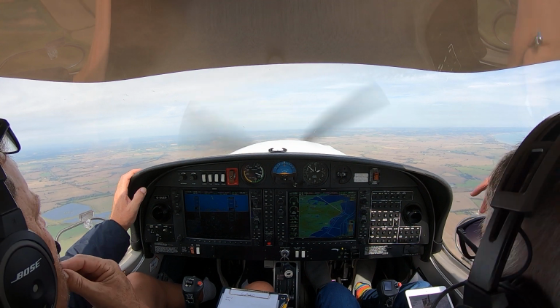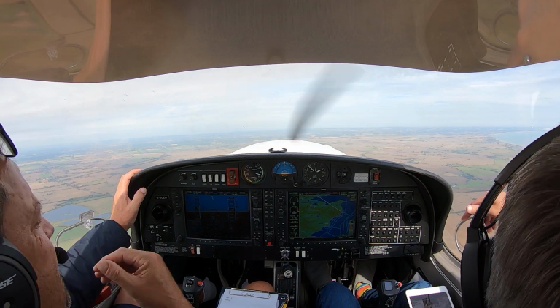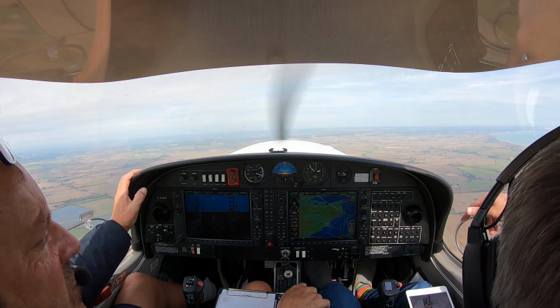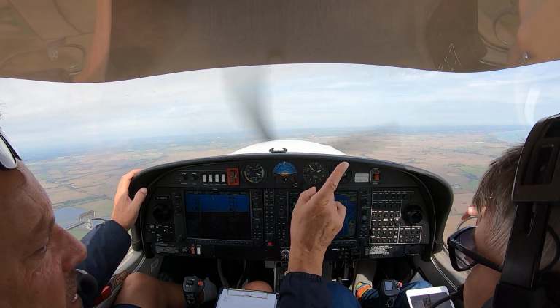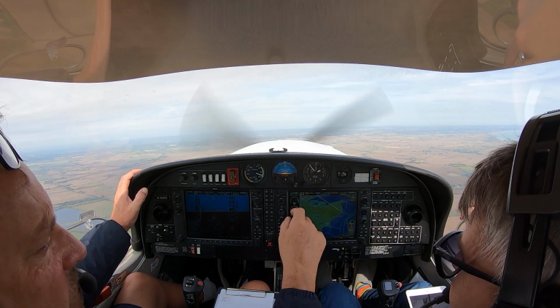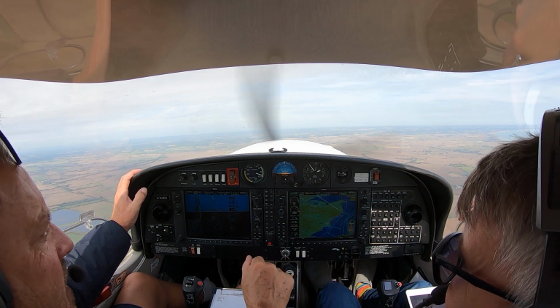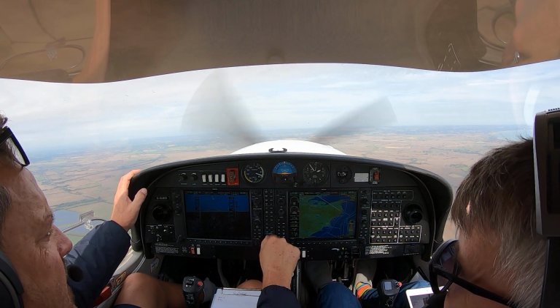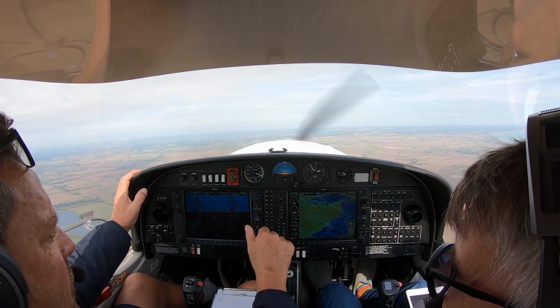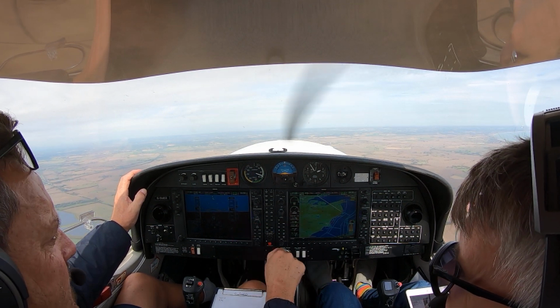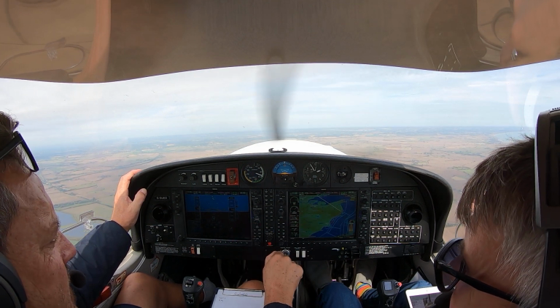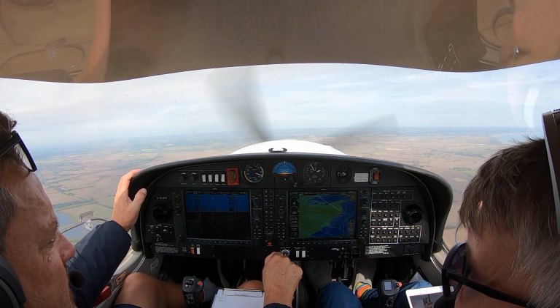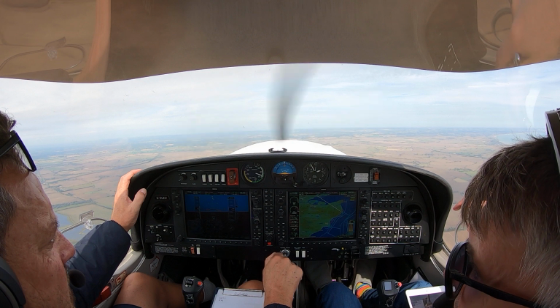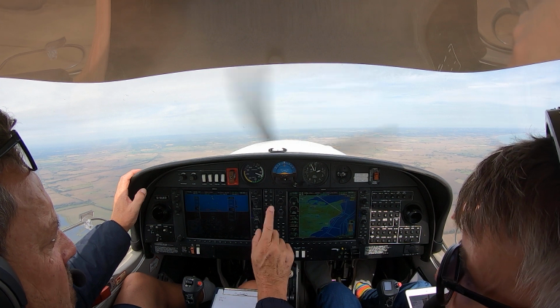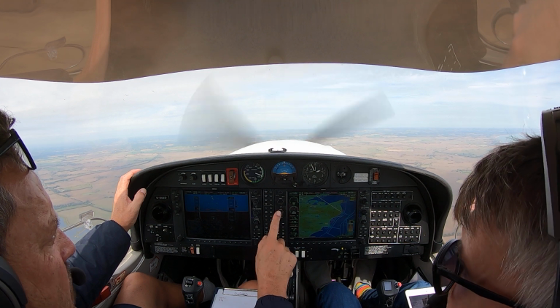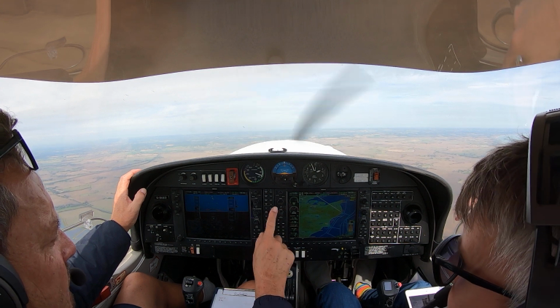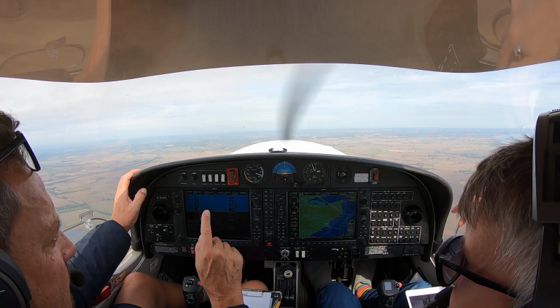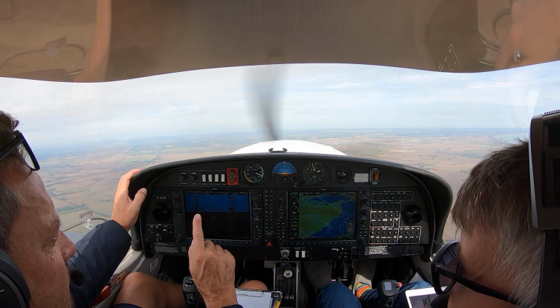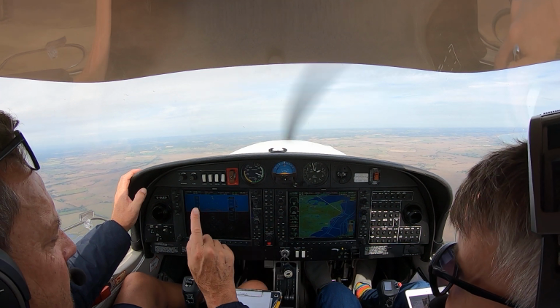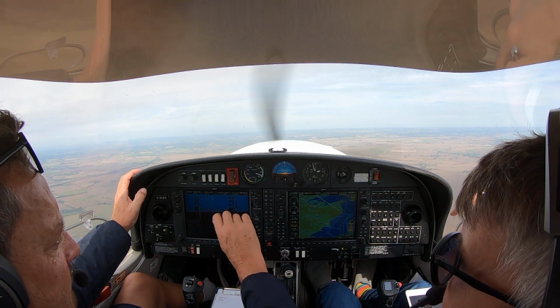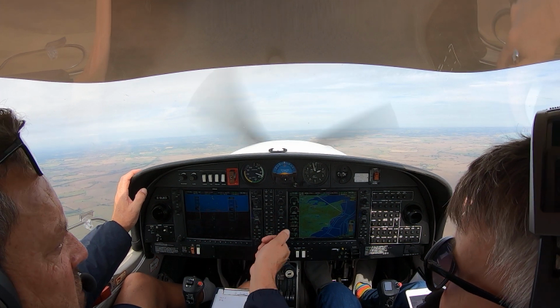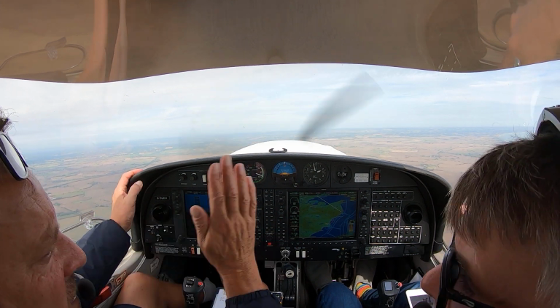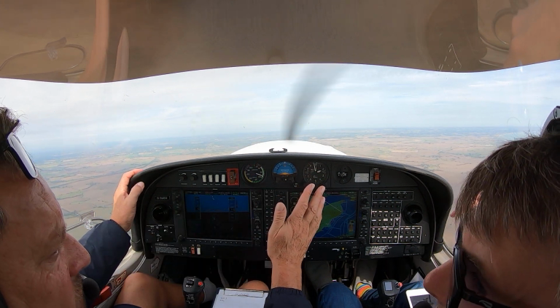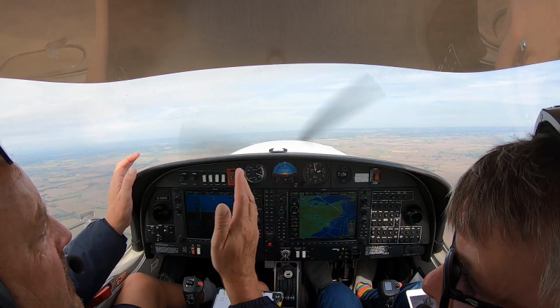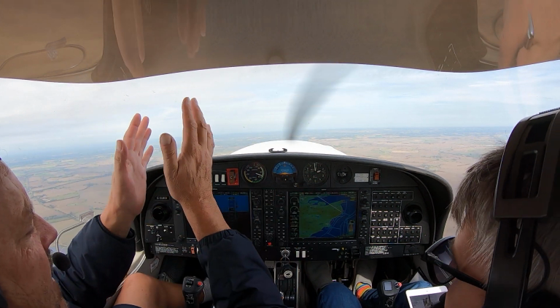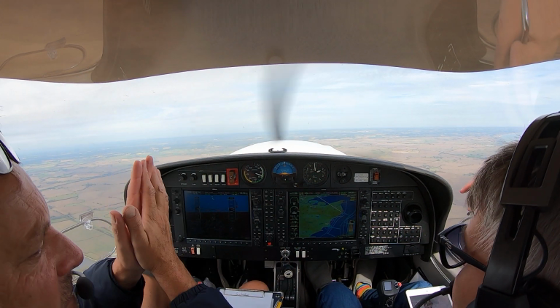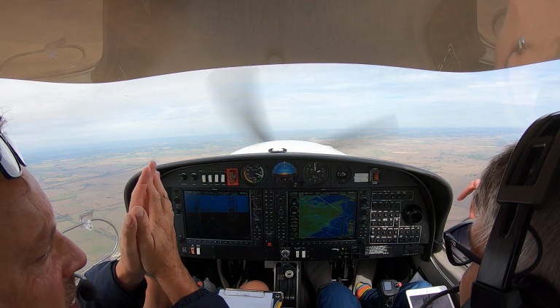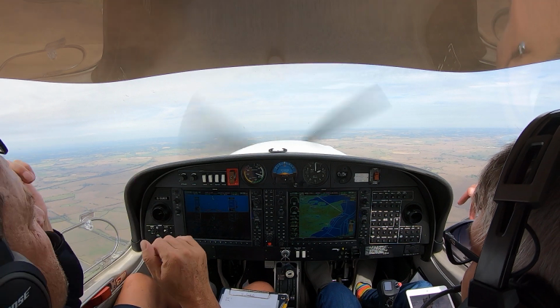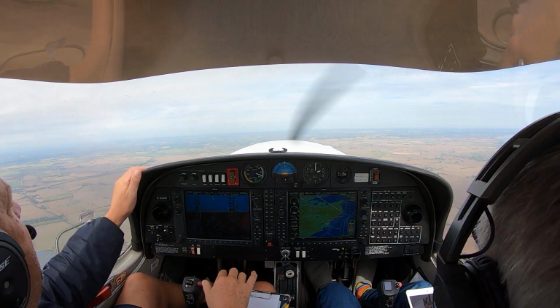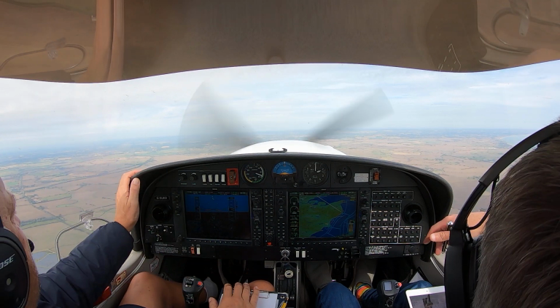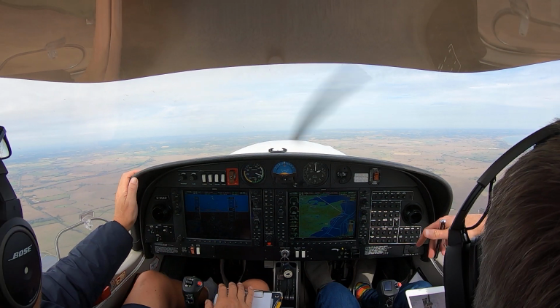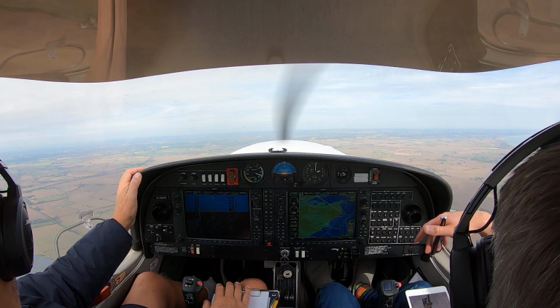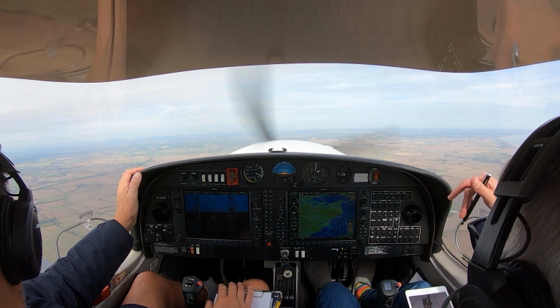OK, so I should have done on that bit — go around, all pilot. And in Plumstead. Visual for runway 21.